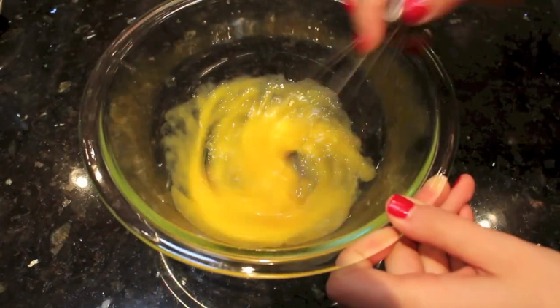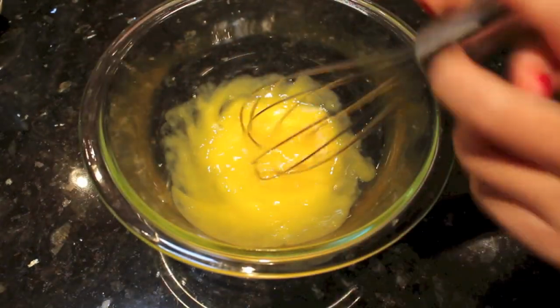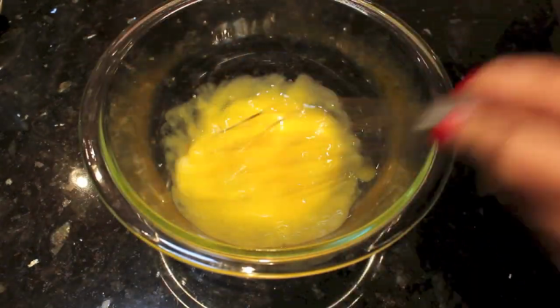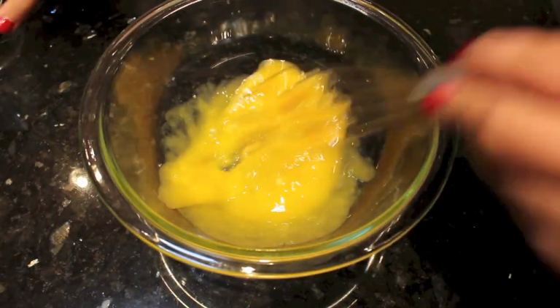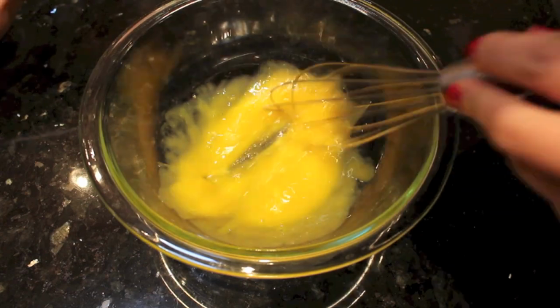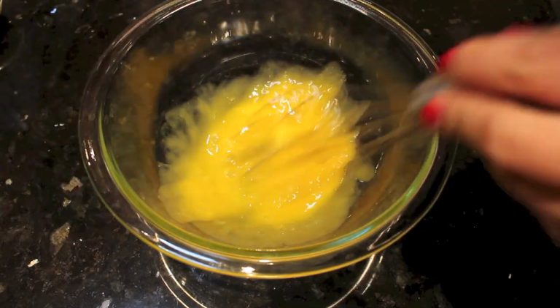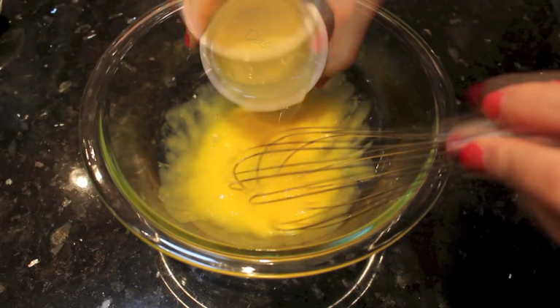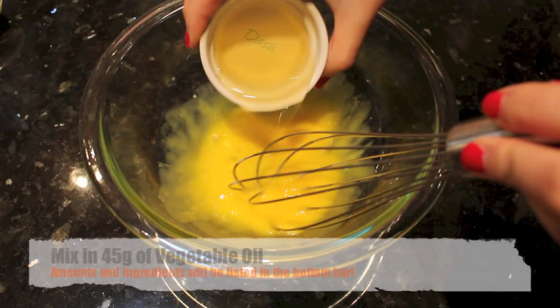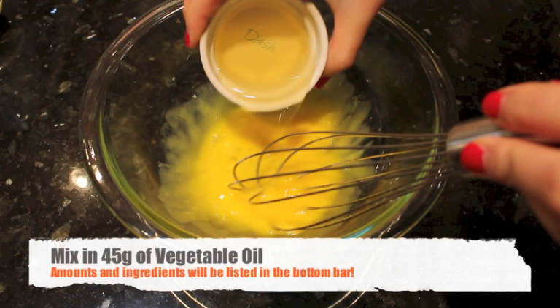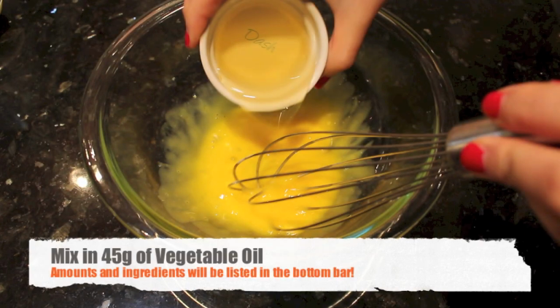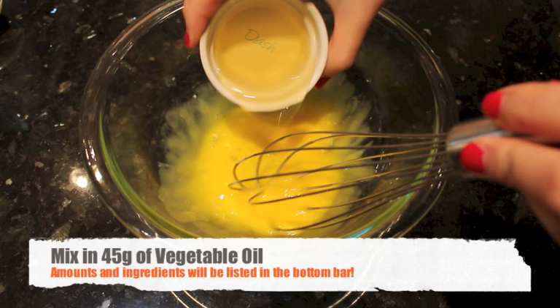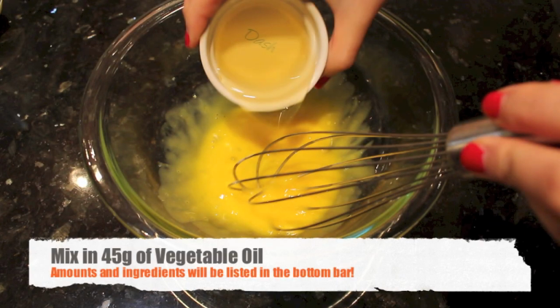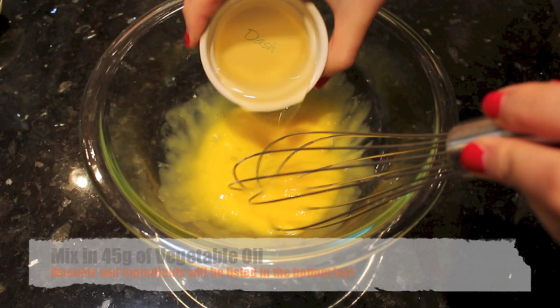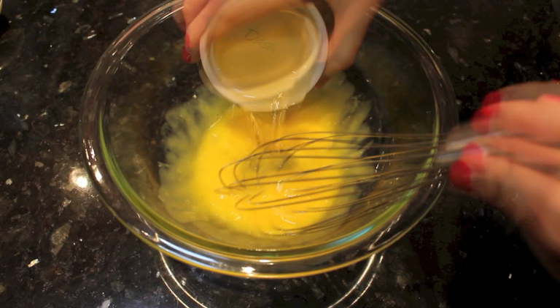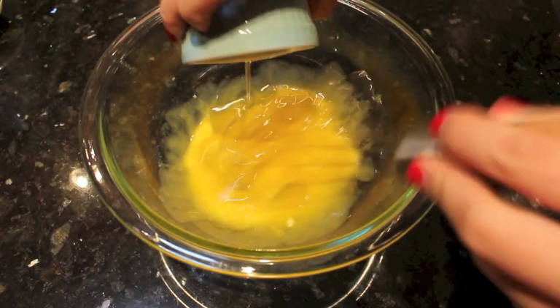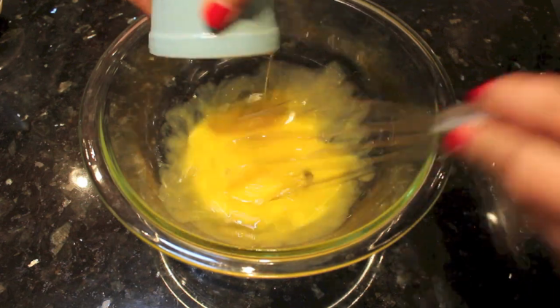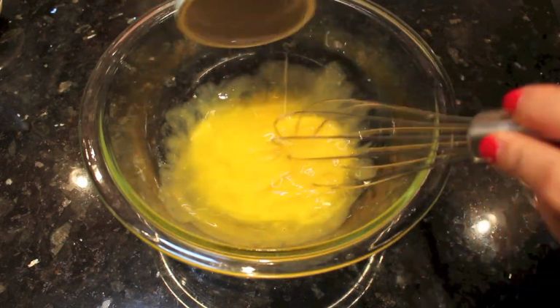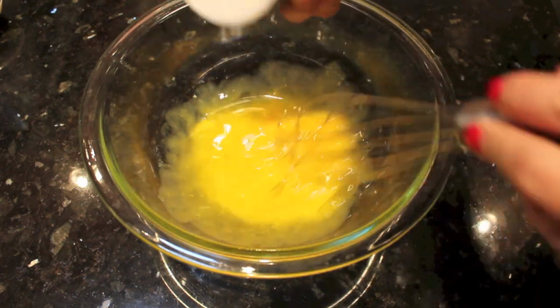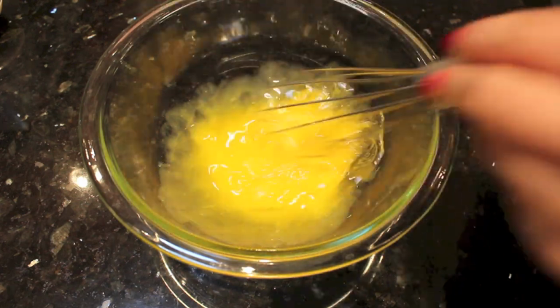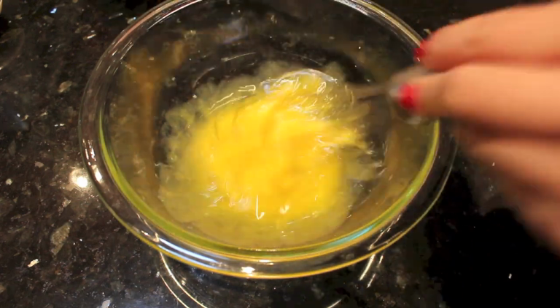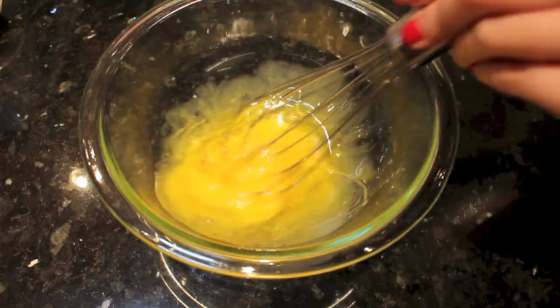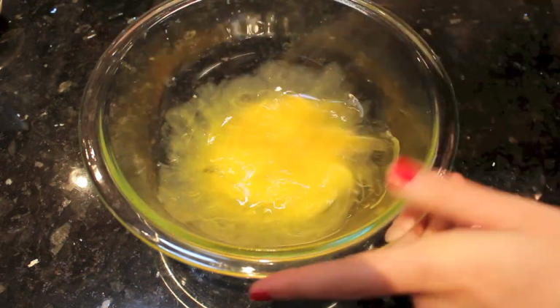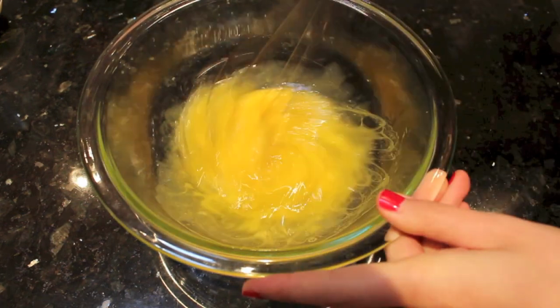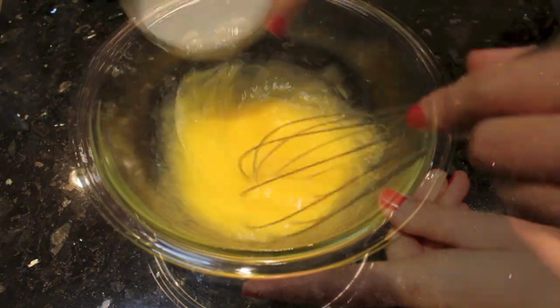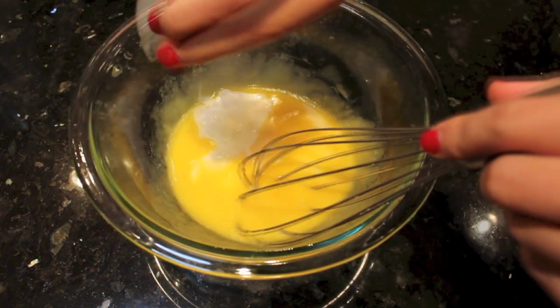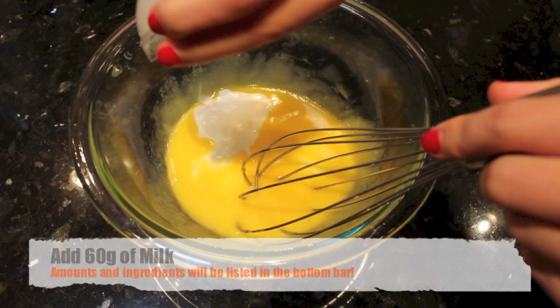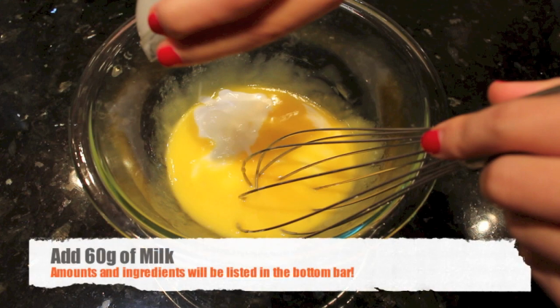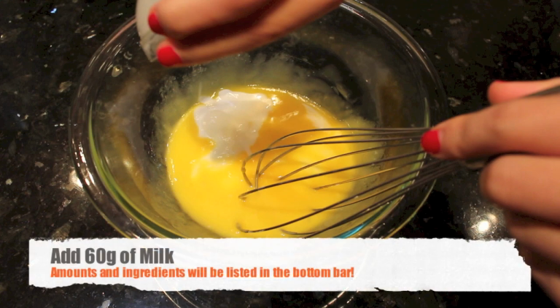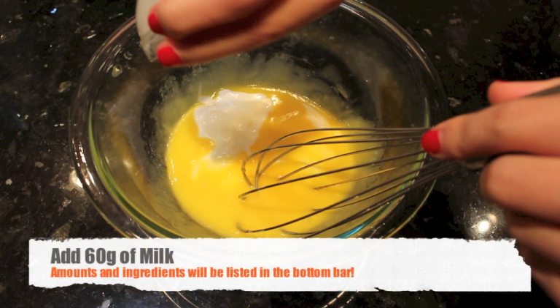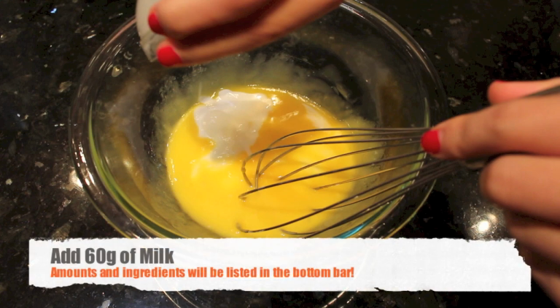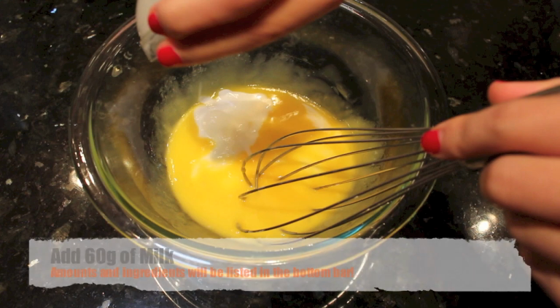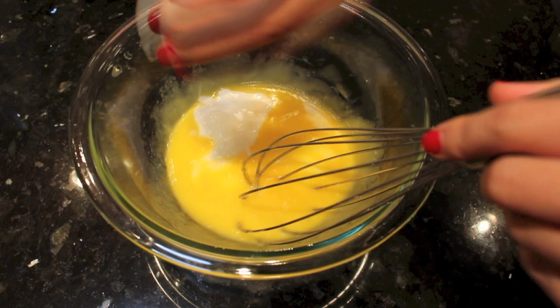To the egg yolks, we will mix in 45 grams of vegetable oil. Remember, all my recipes have the ingredients and amounts listed in the bottom bar below. Then add in 60 grams of milk.